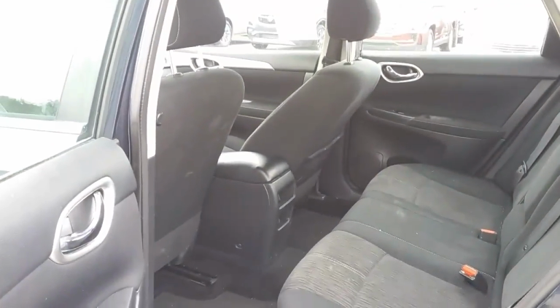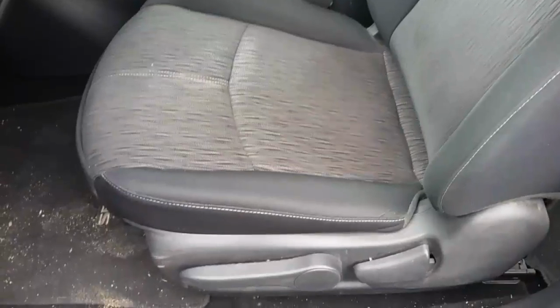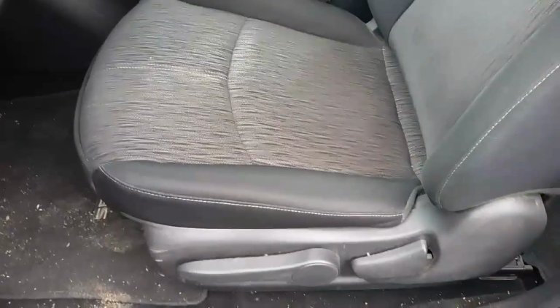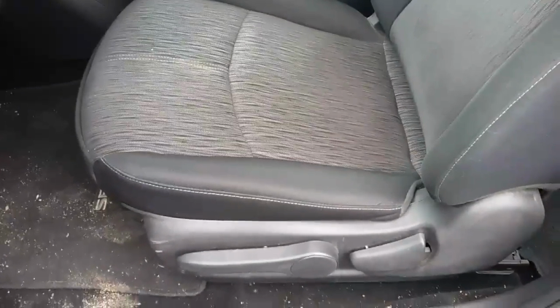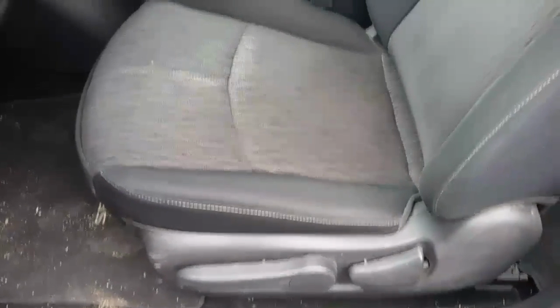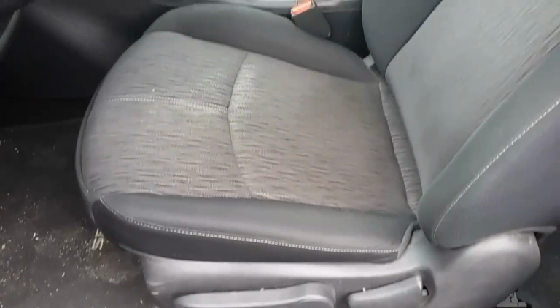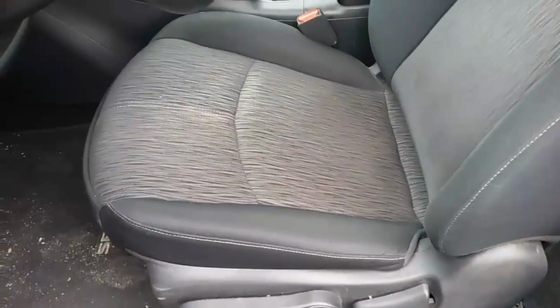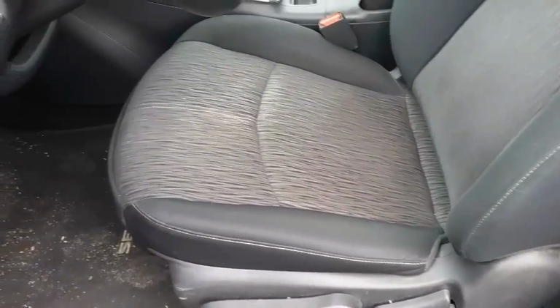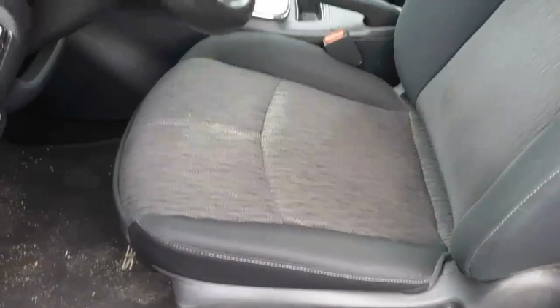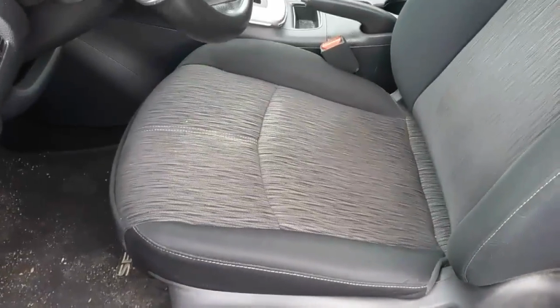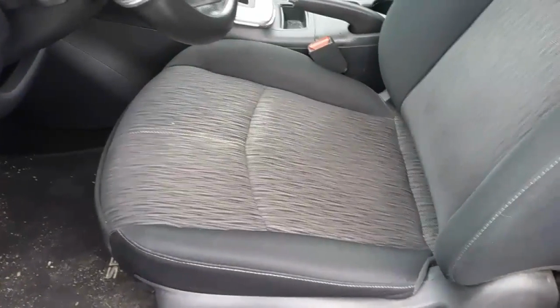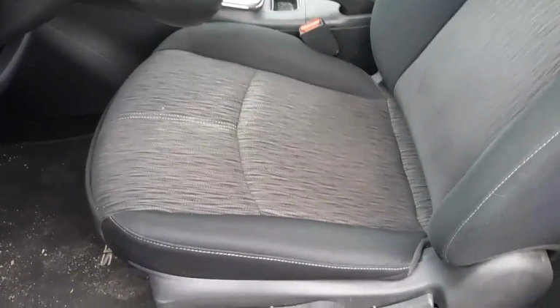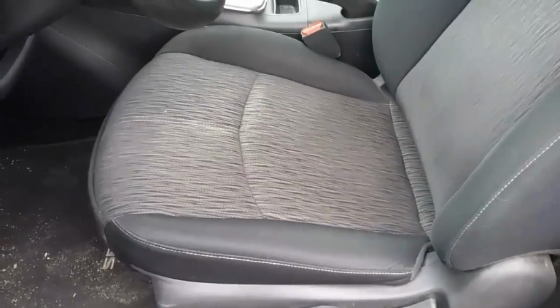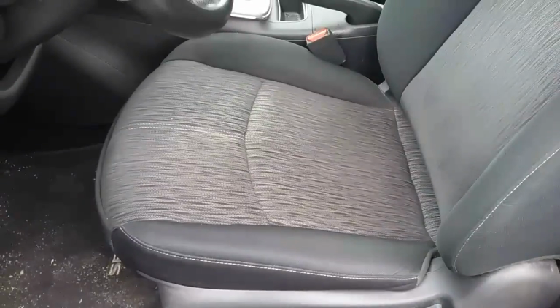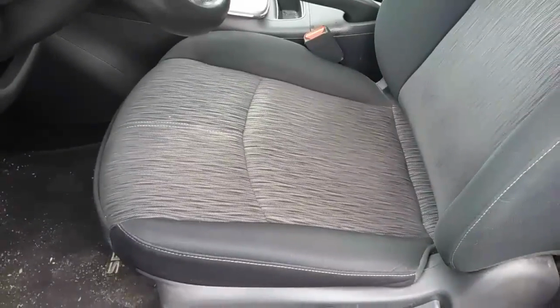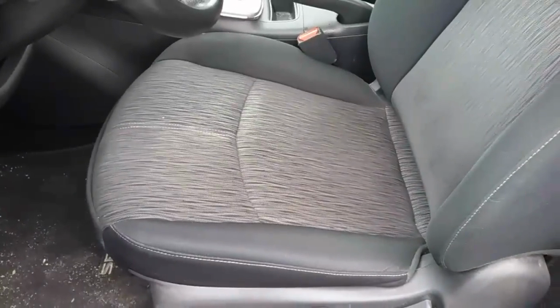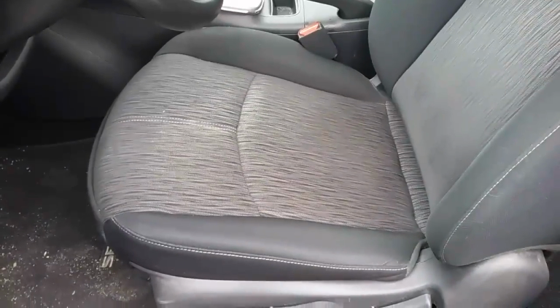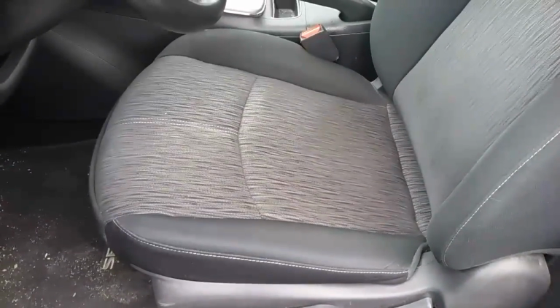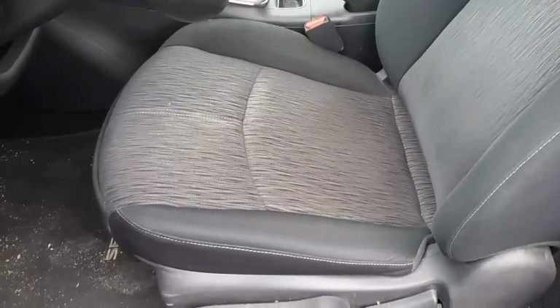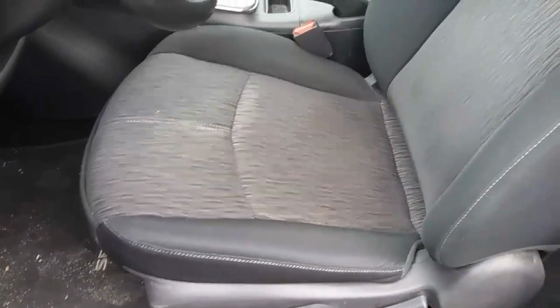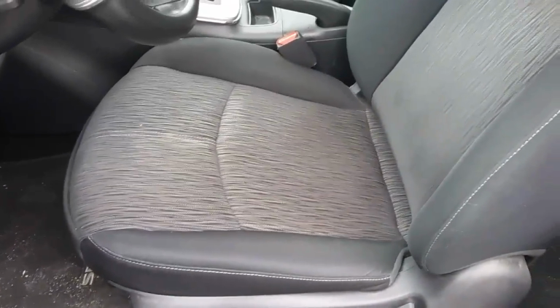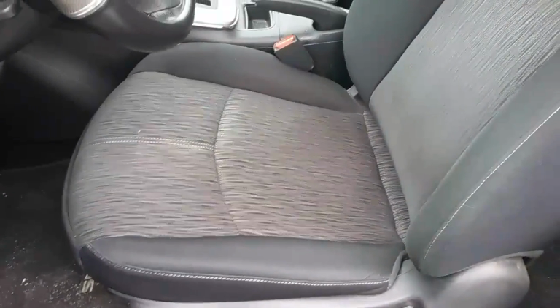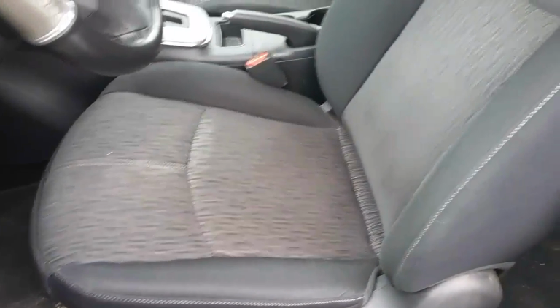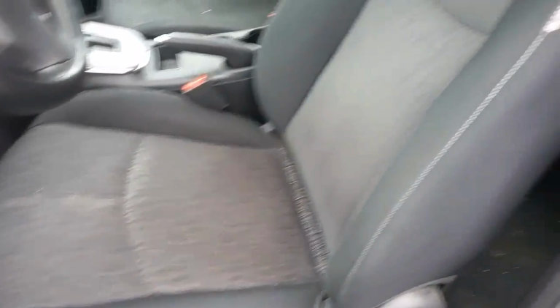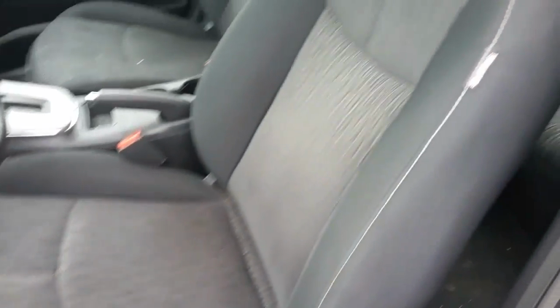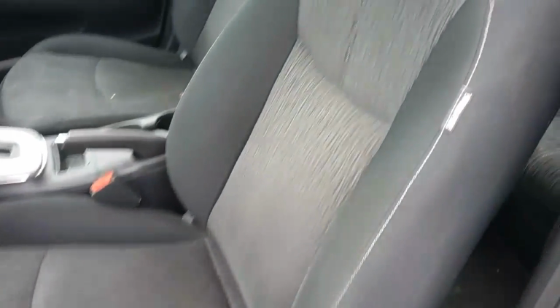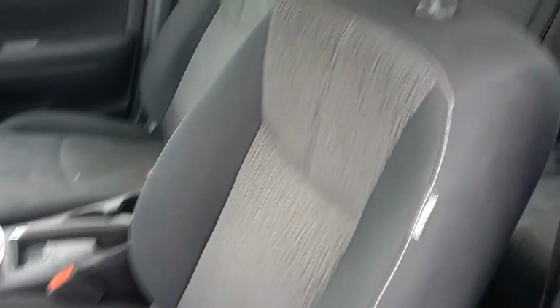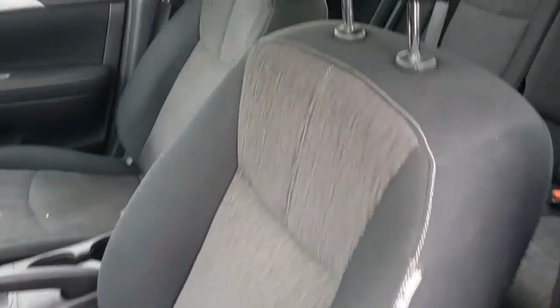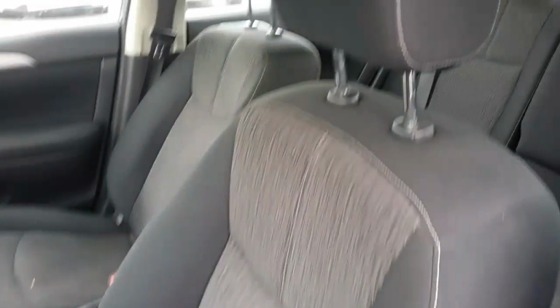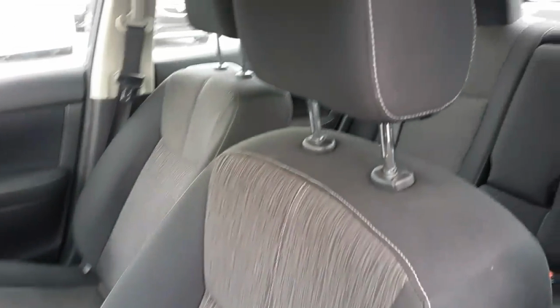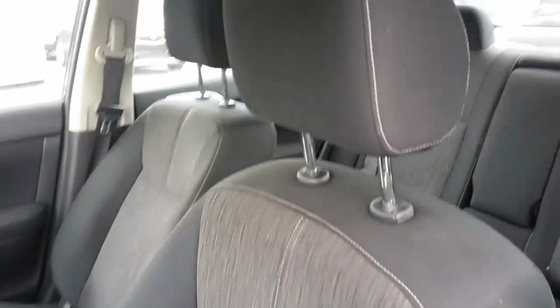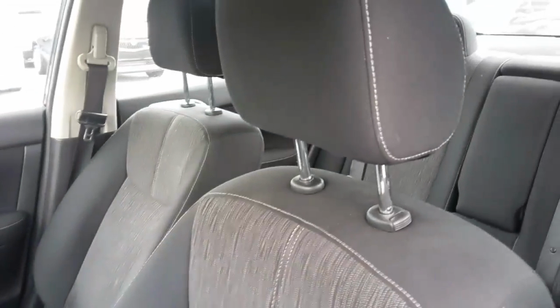In the front as well, again it's the dark gray/black interior. There are no tears in the cloth, there are no stains.